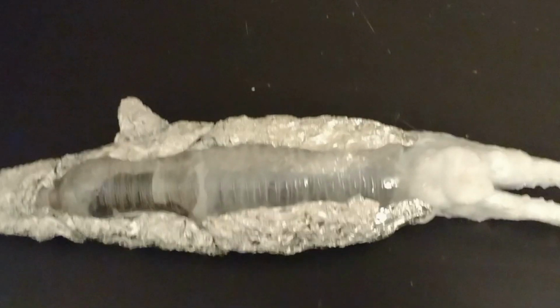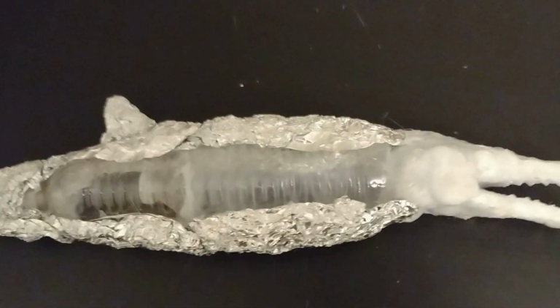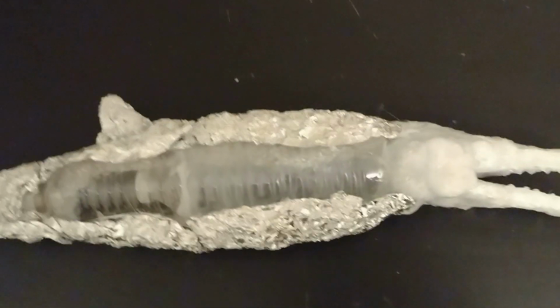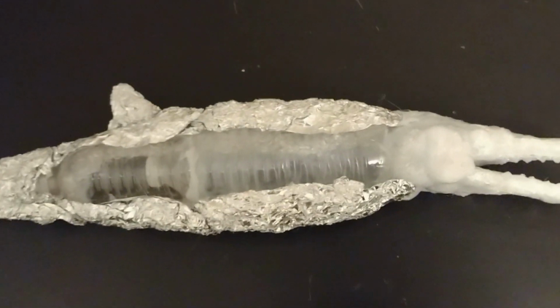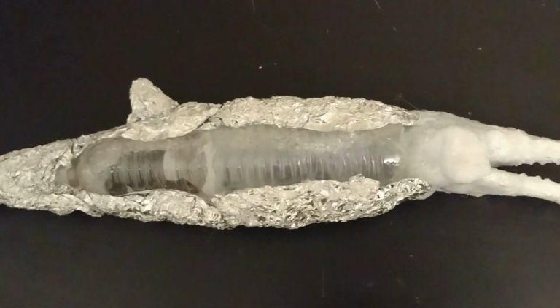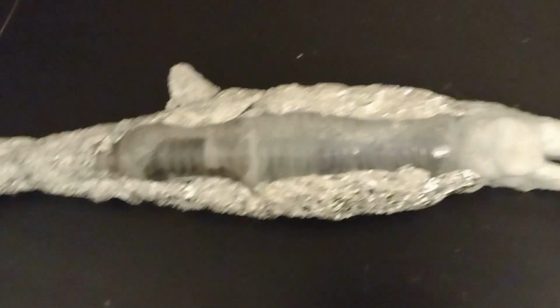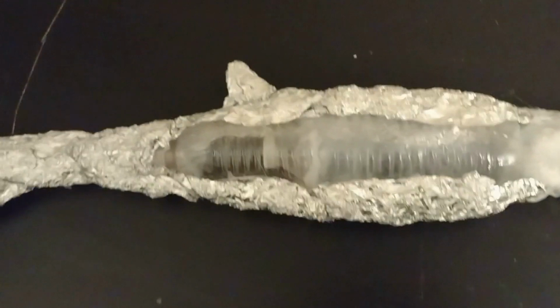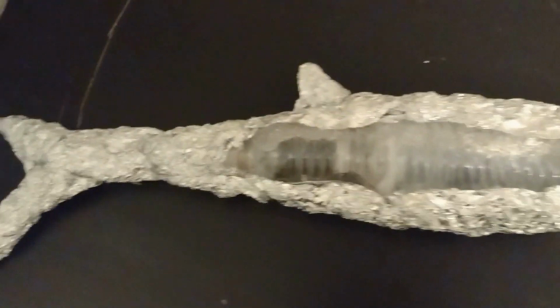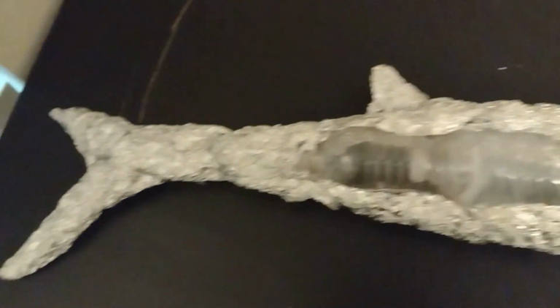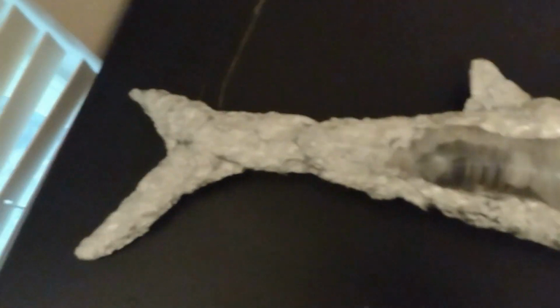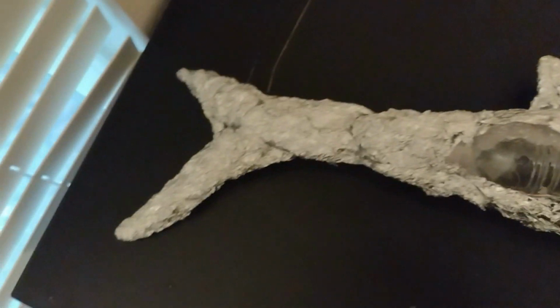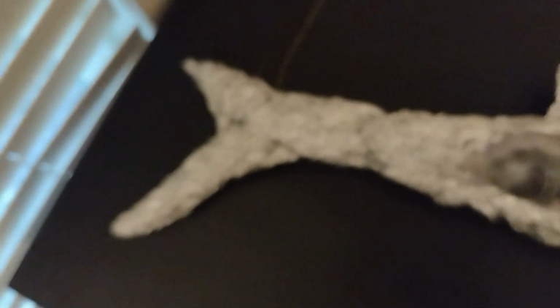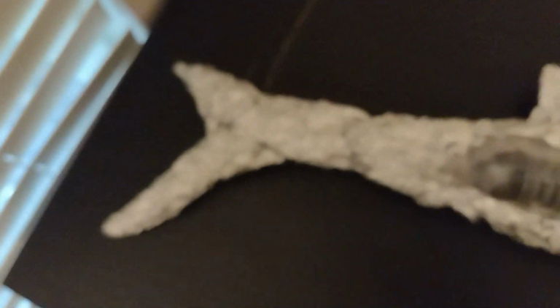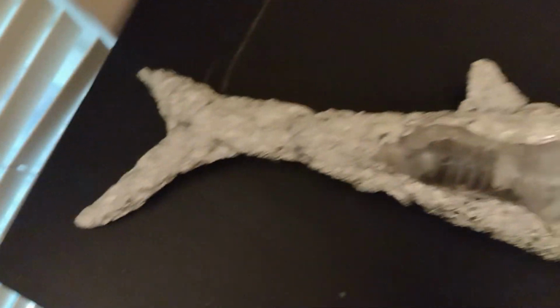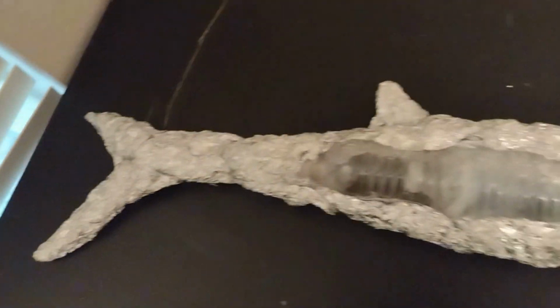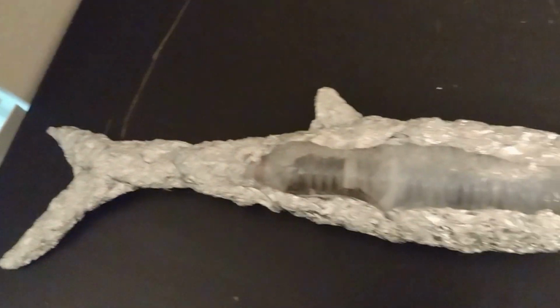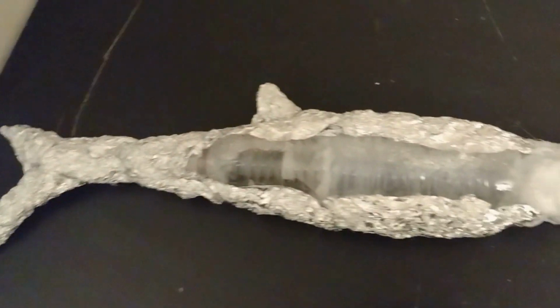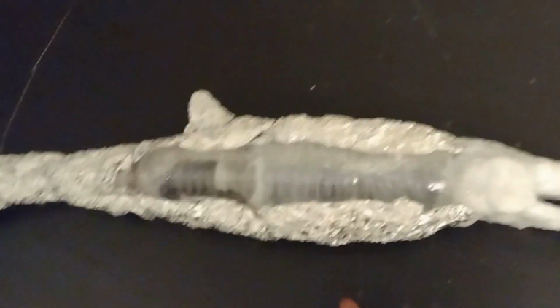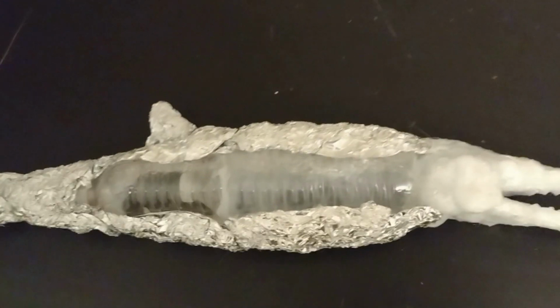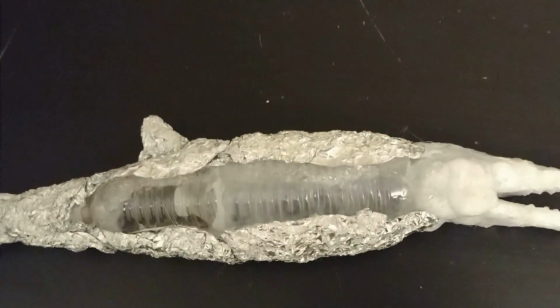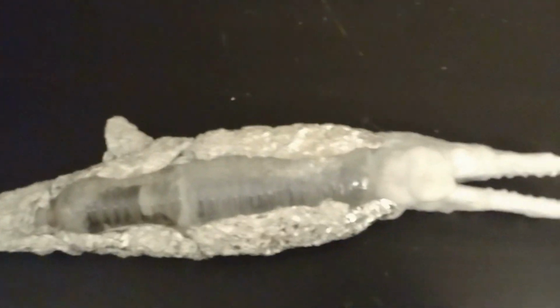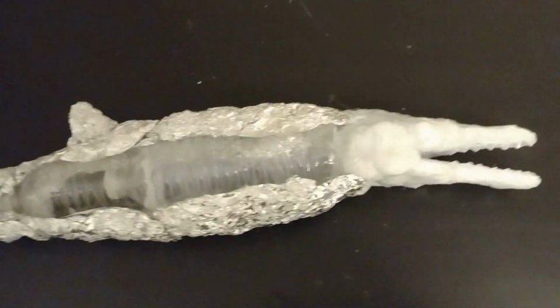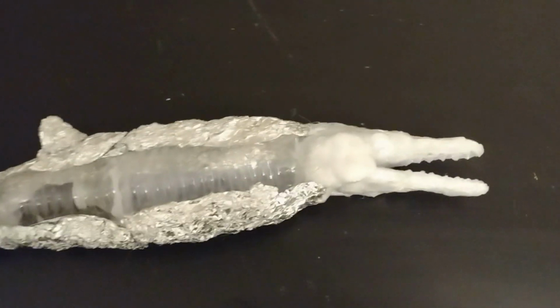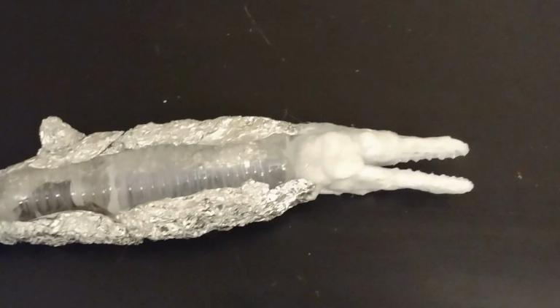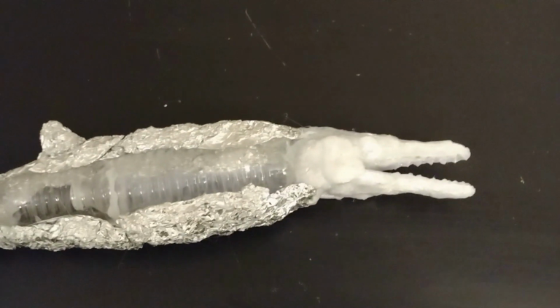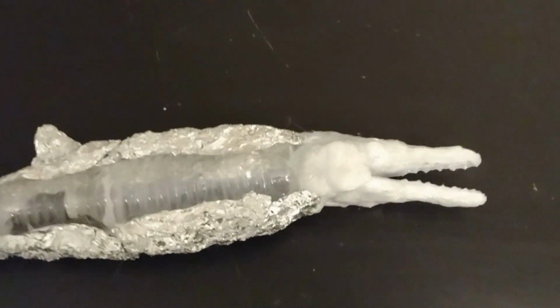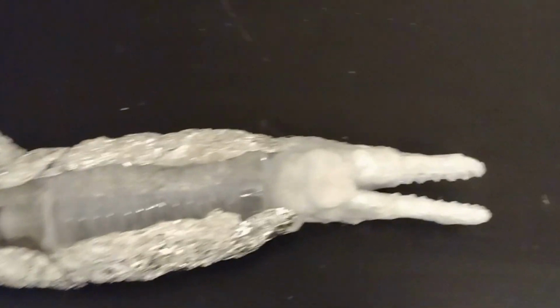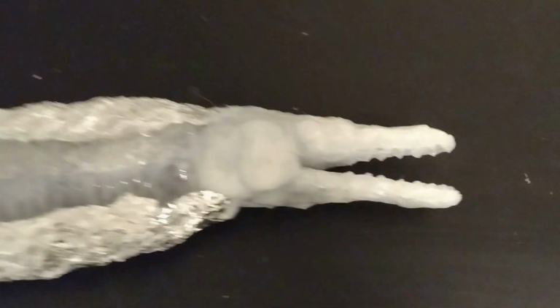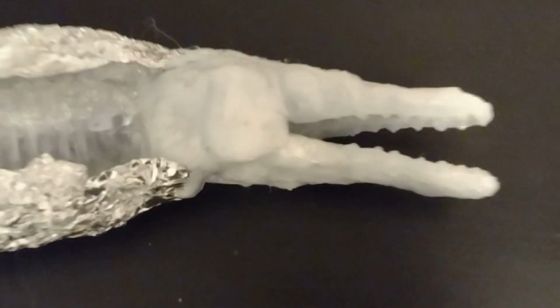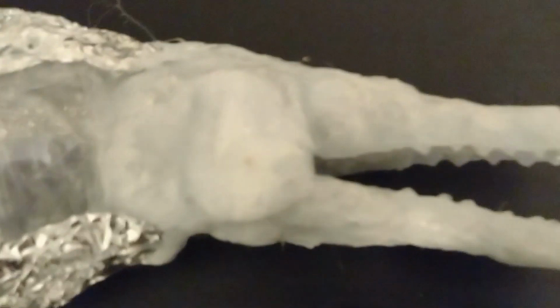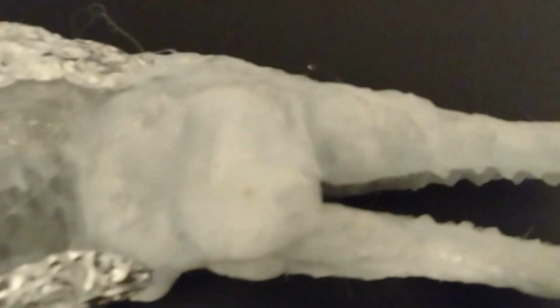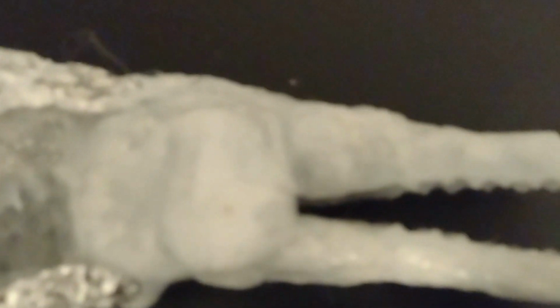Welcome back to another video. Today I'm going to be showing you how to make a Himalayasaurus. I mostly started on this video and I just wanted to kind of show it off.